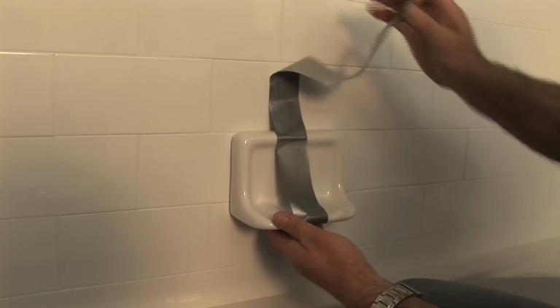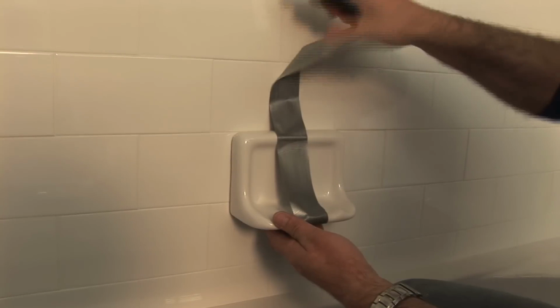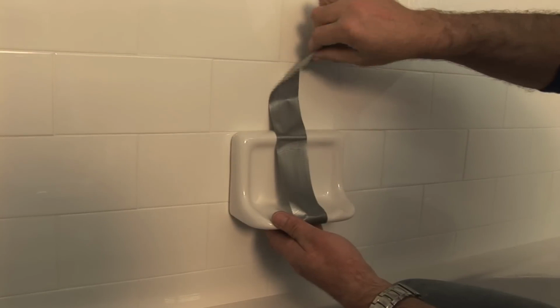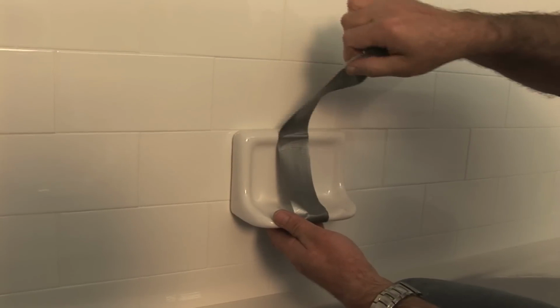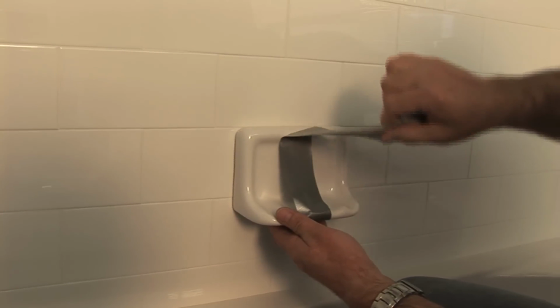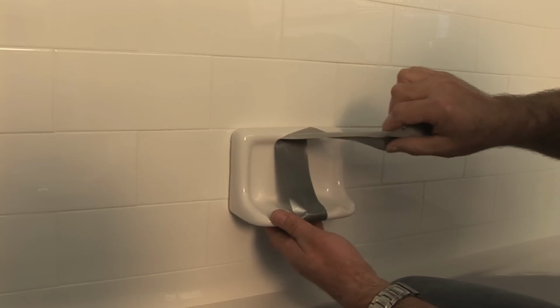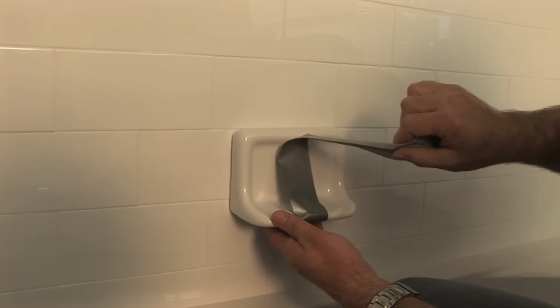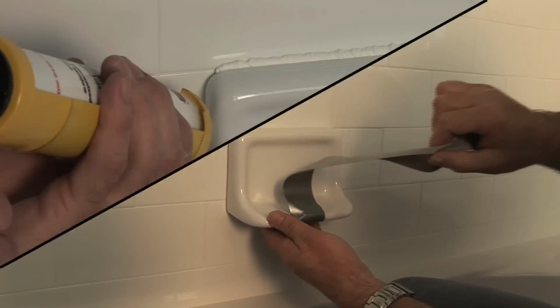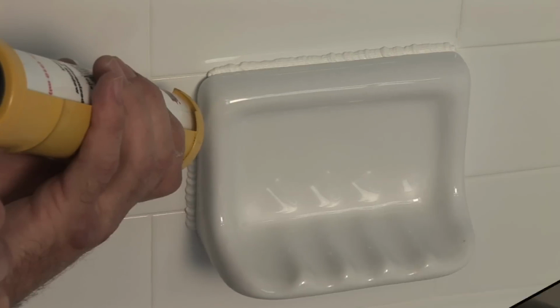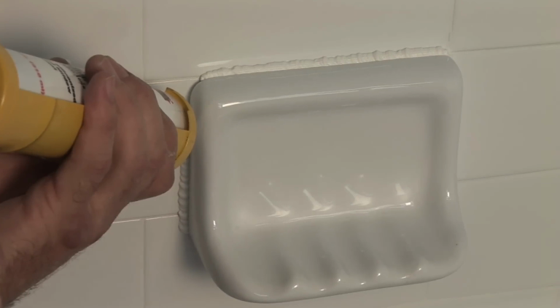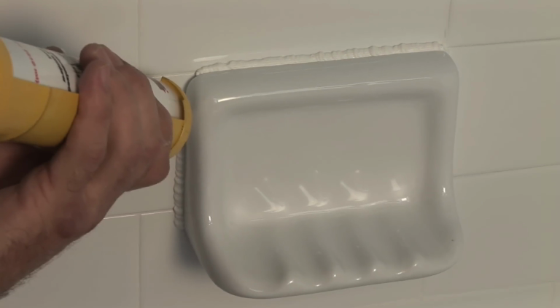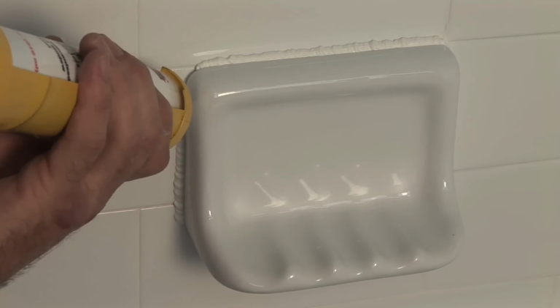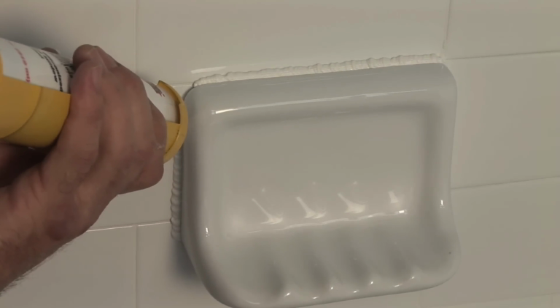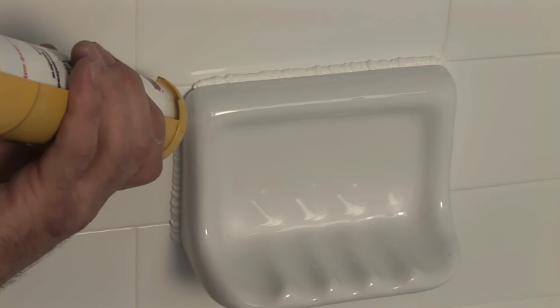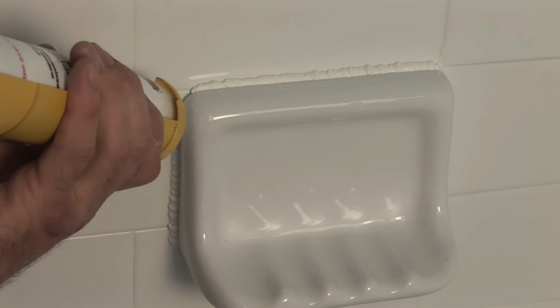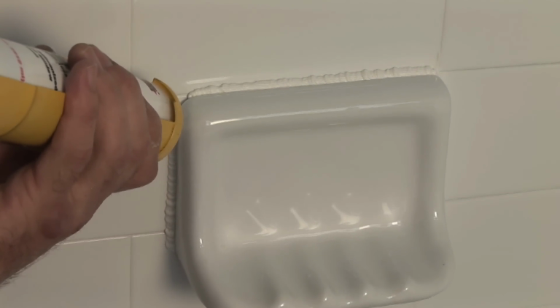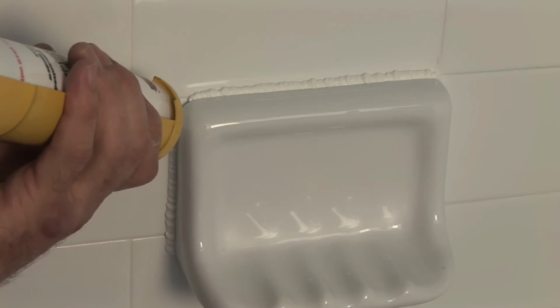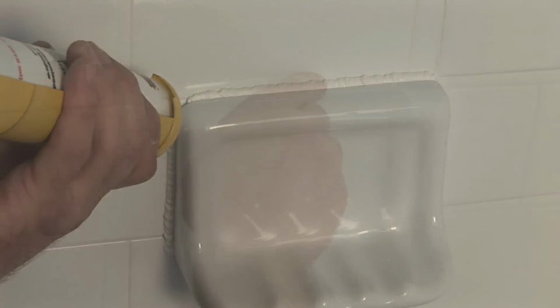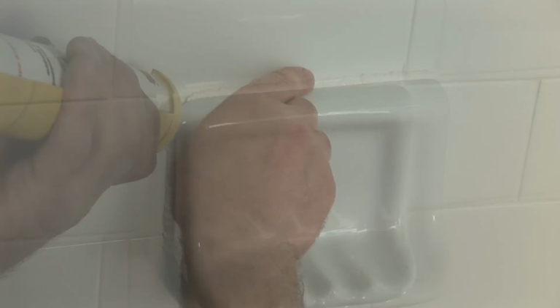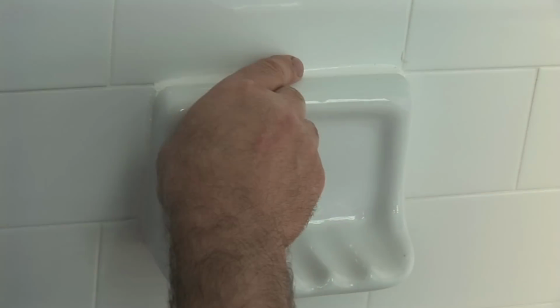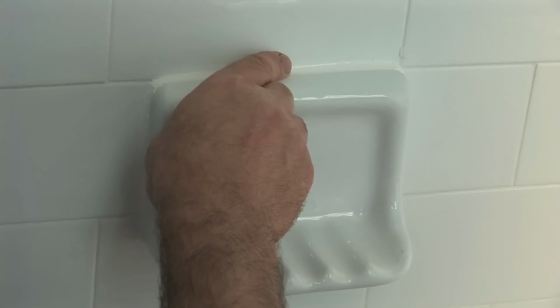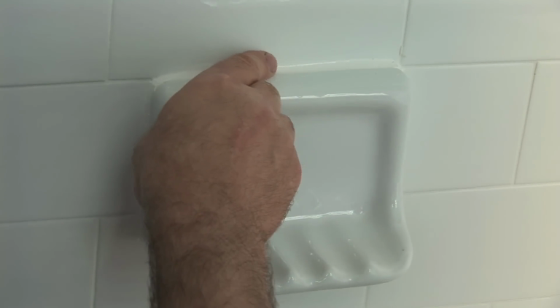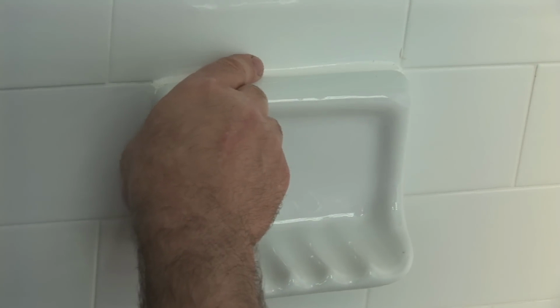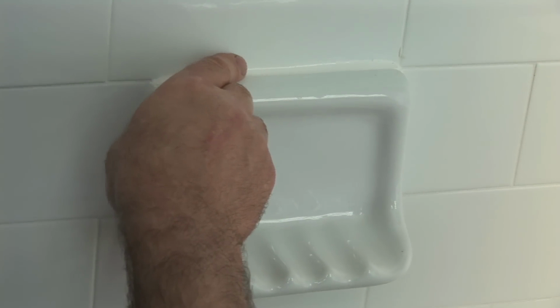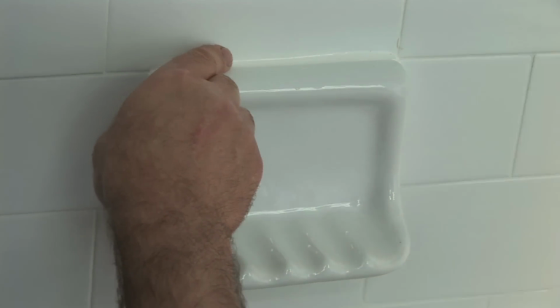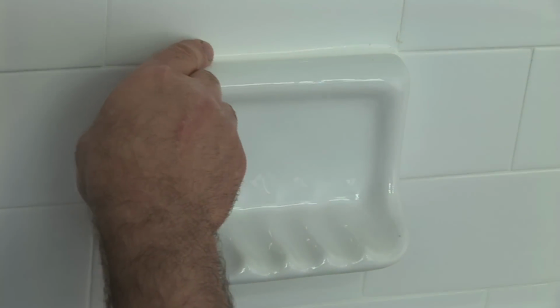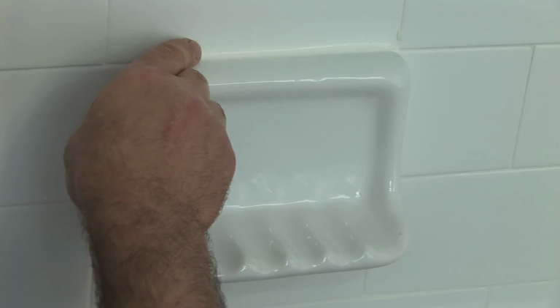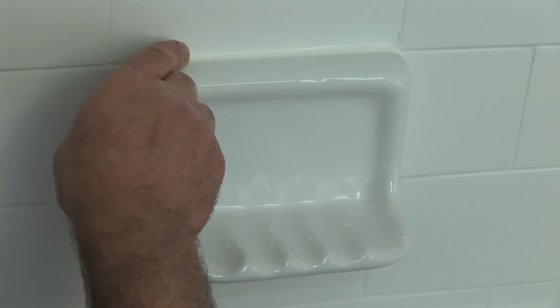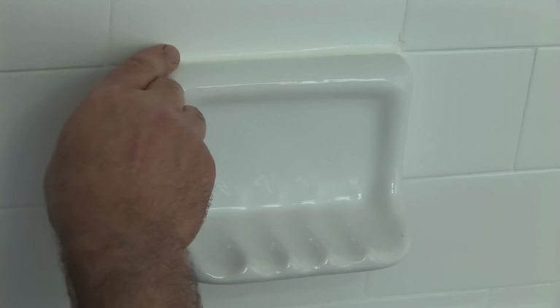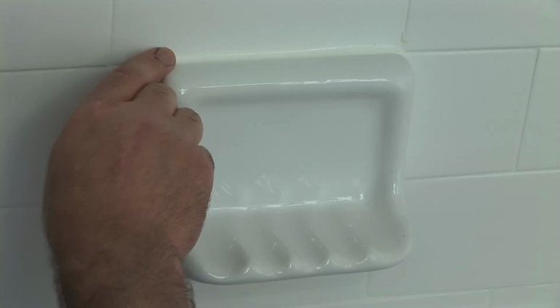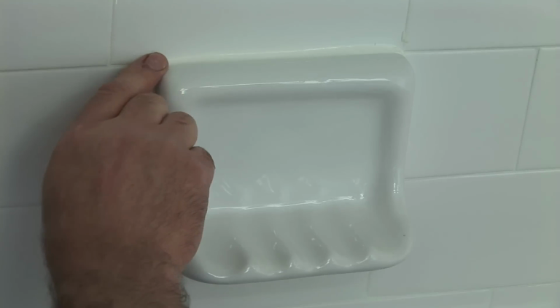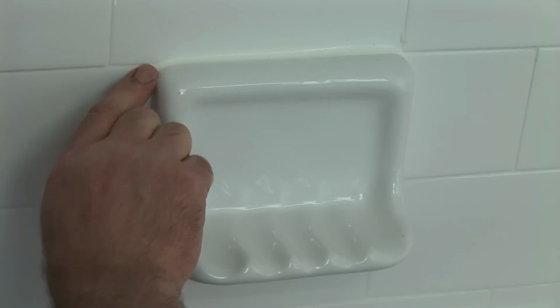Now remove the duct tape from the shelf and apply a thin bead of Prococ in the color of choice to all sides of the shelf. Use a wet finger to smooth the bead and a damp sponge to clean the excess from the tile.